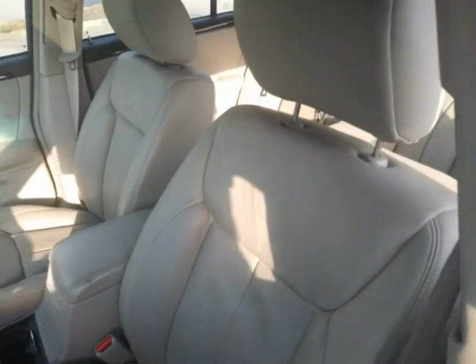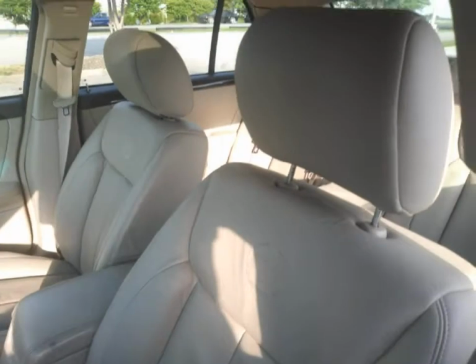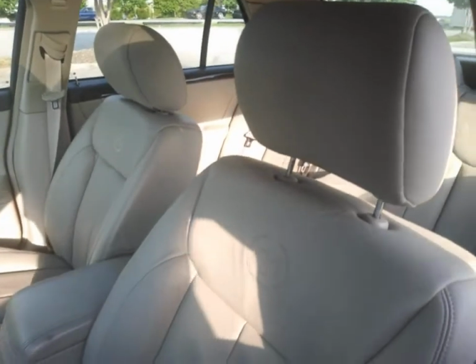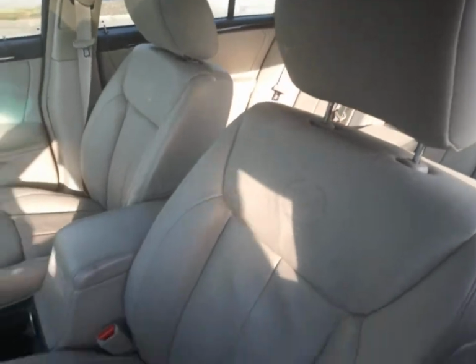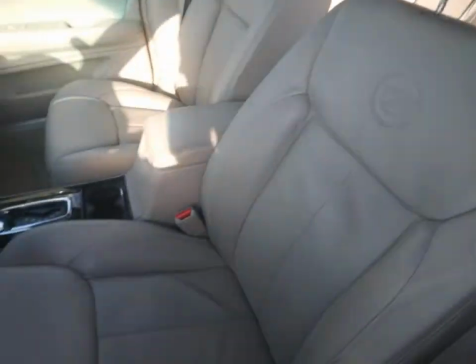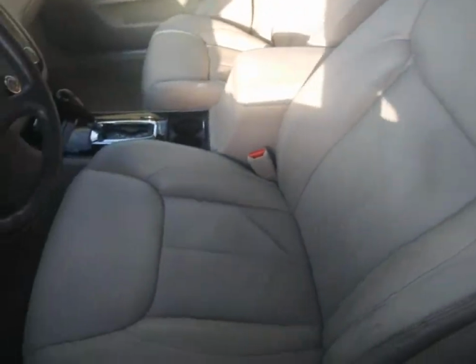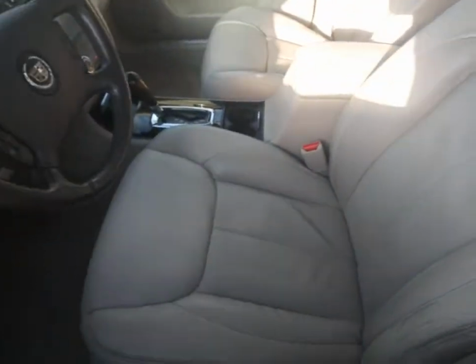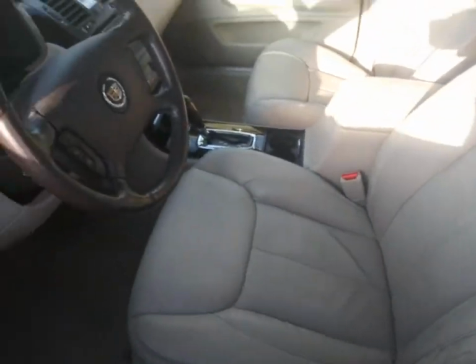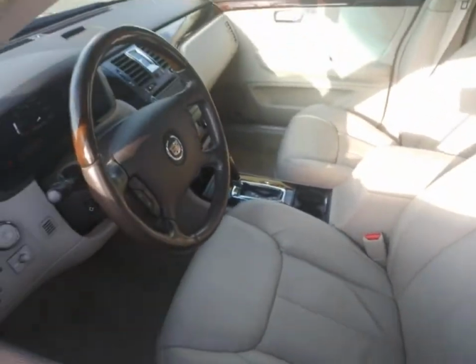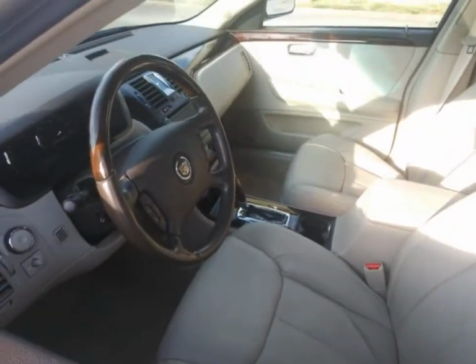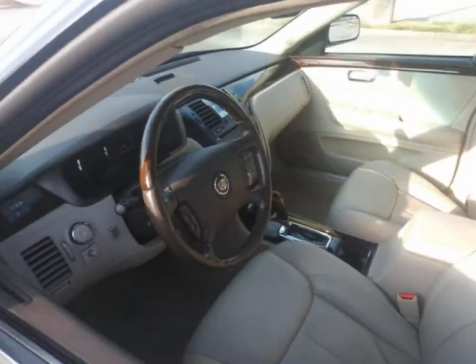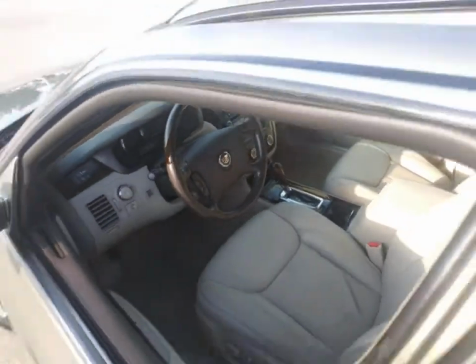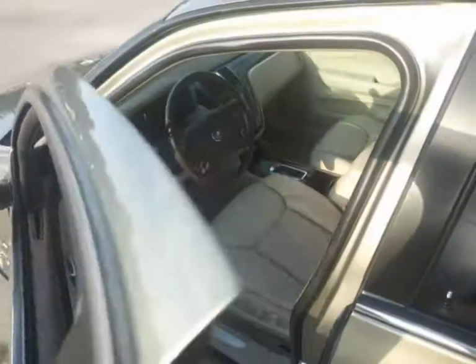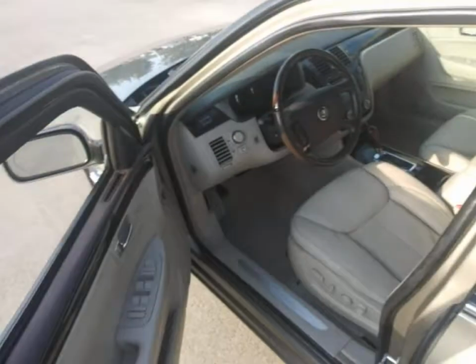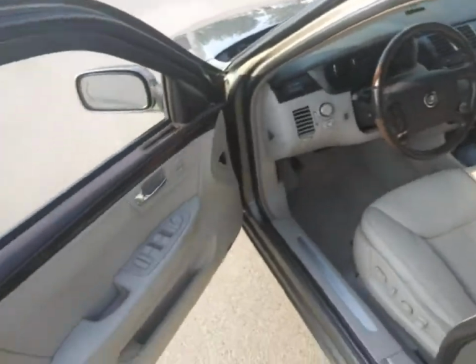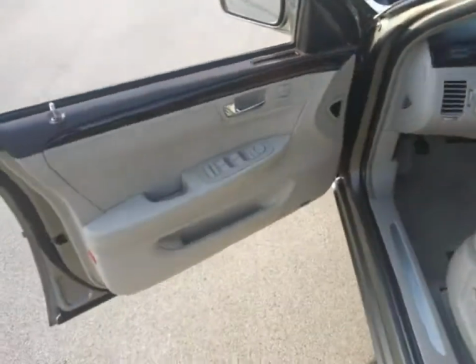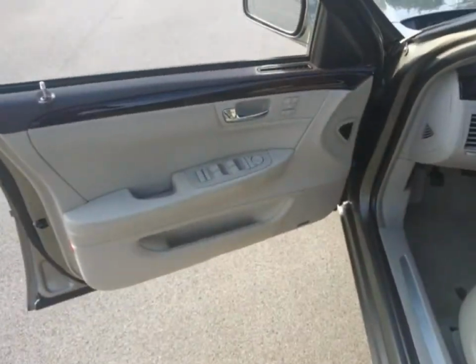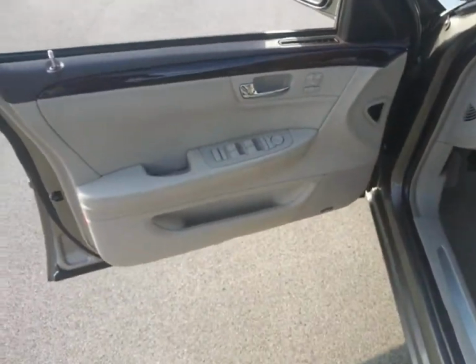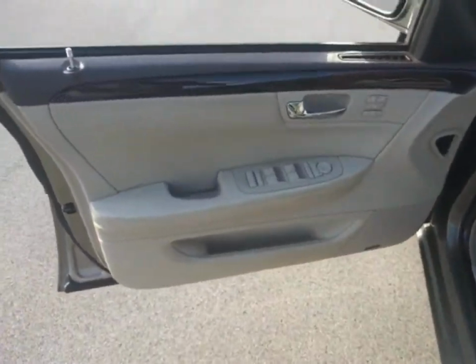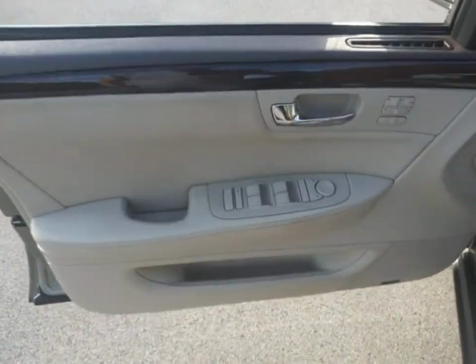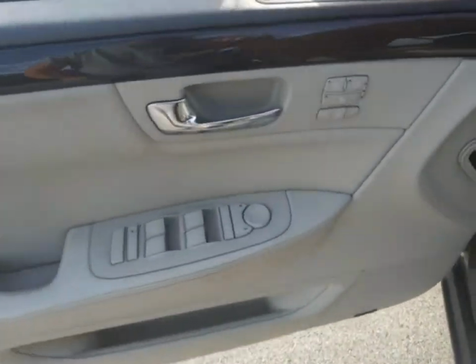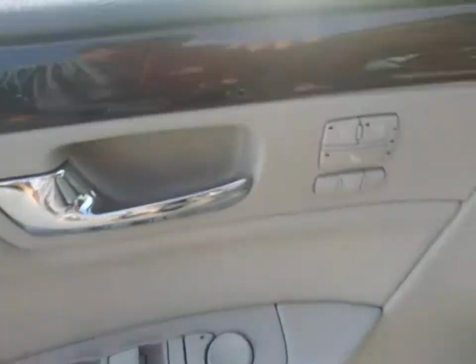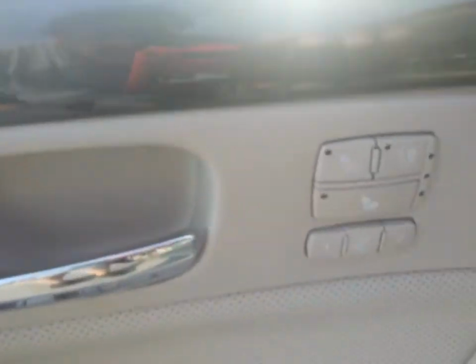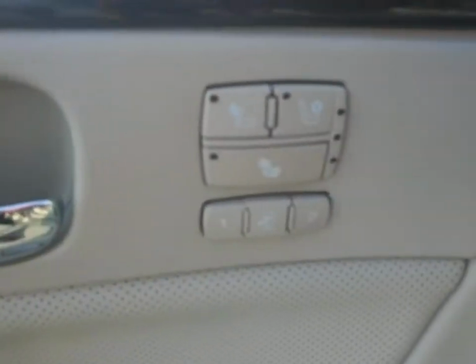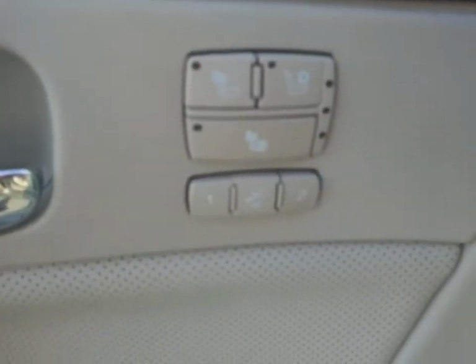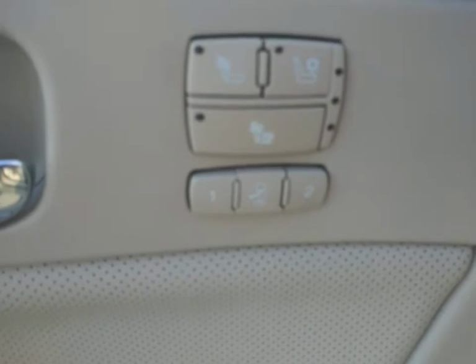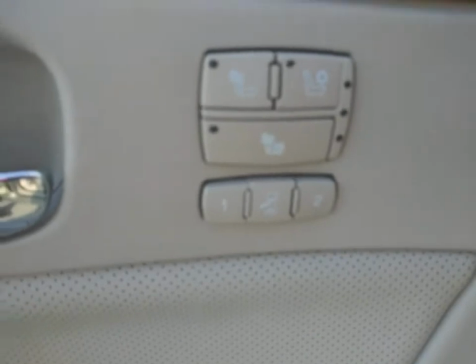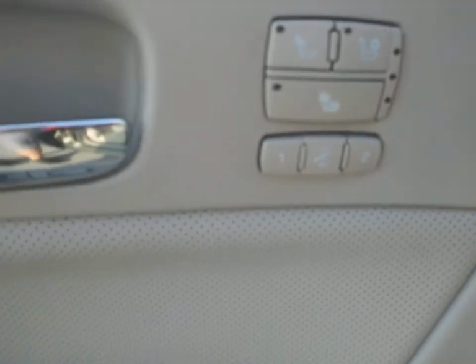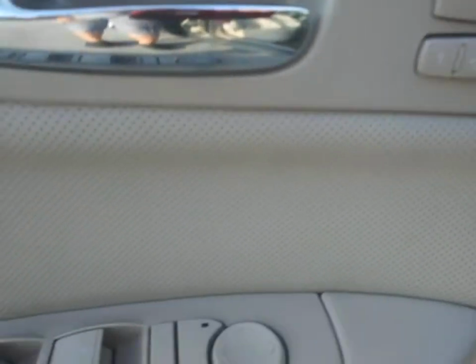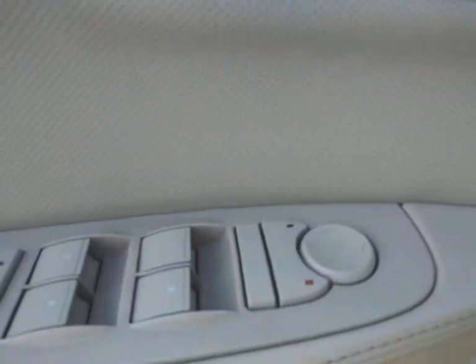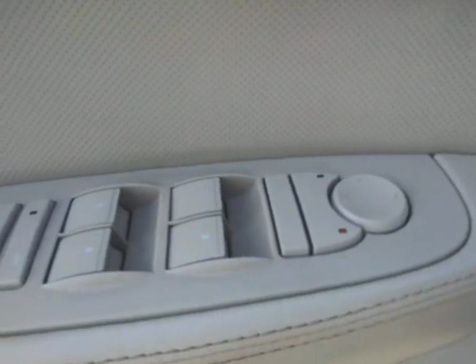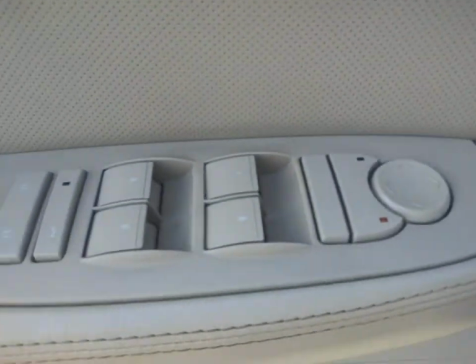This vehicle has less than 150,000 miles. Here are some of this vehicle's great options: keyless entry, power passenger seat, power driver's seat, navigation system, anti-lock braking system, traction control.